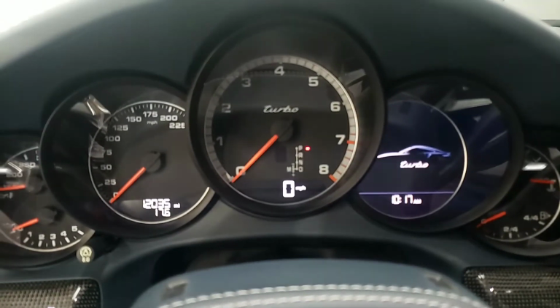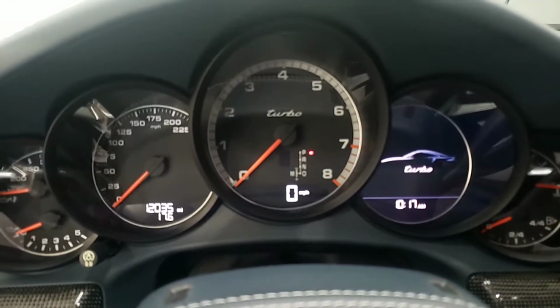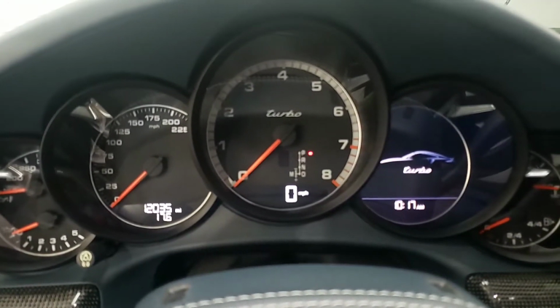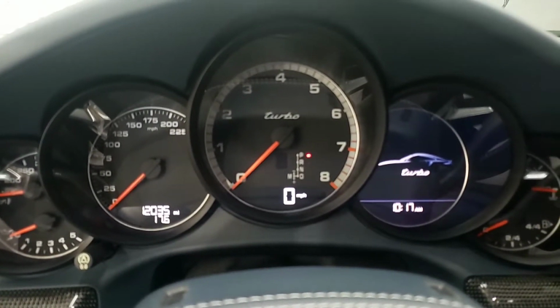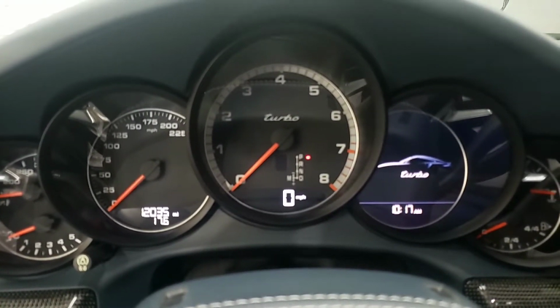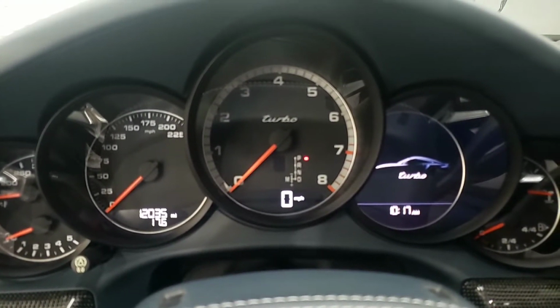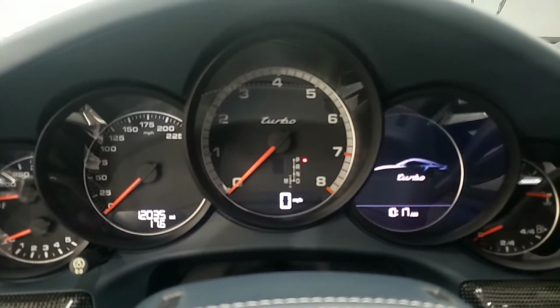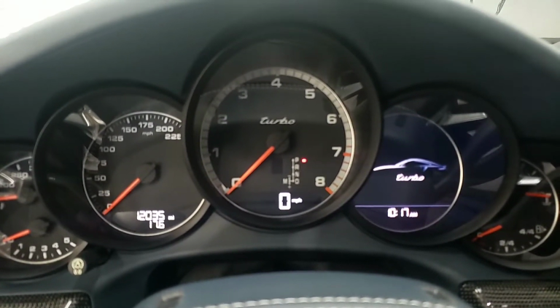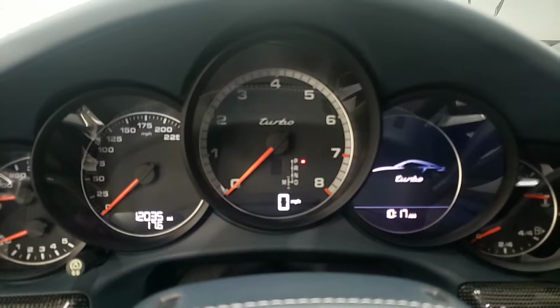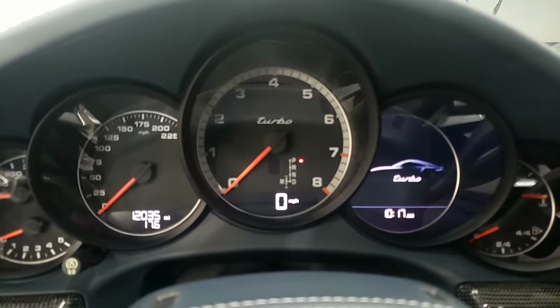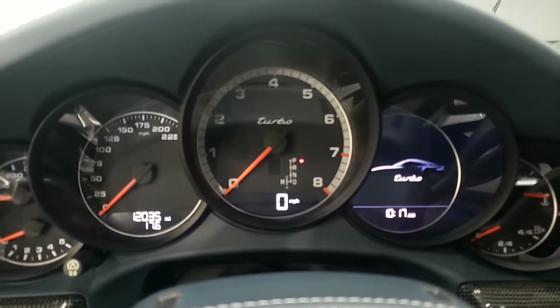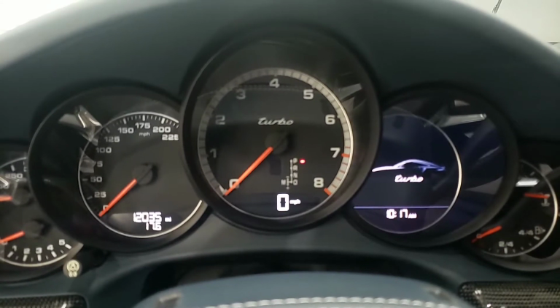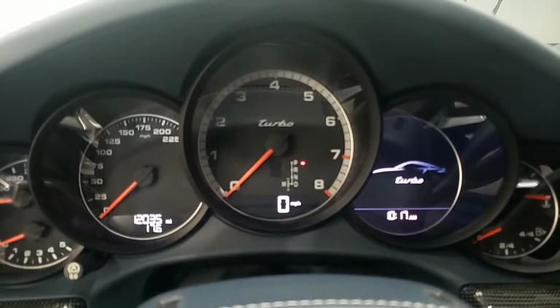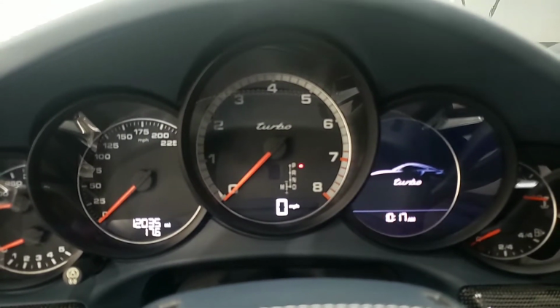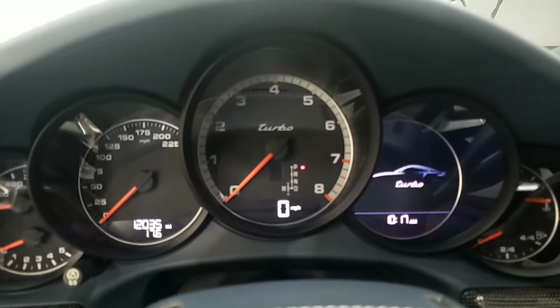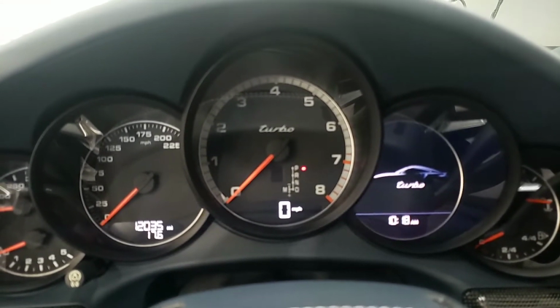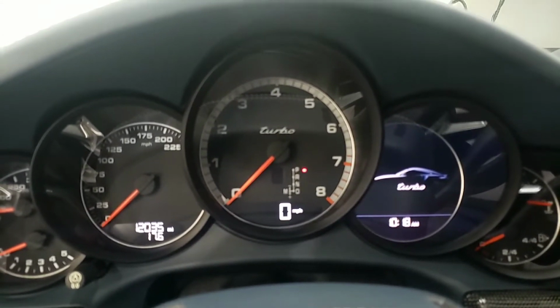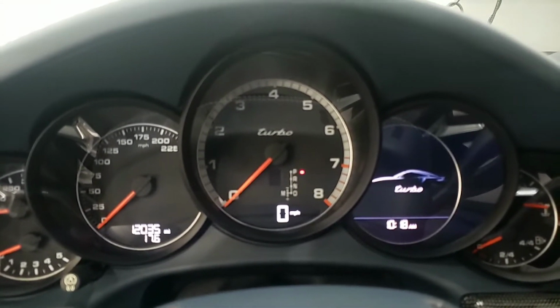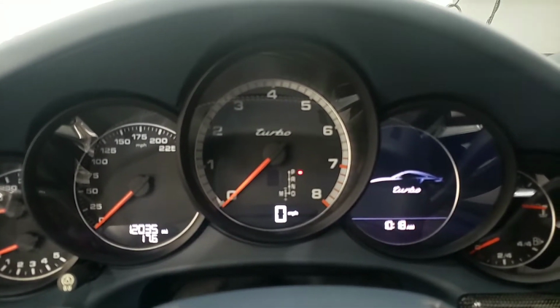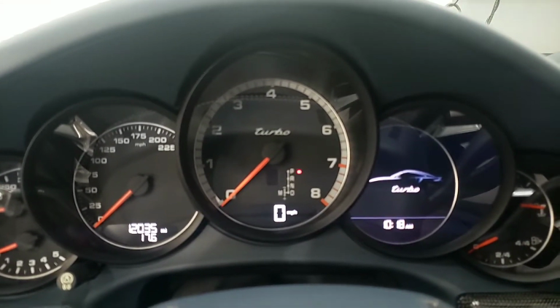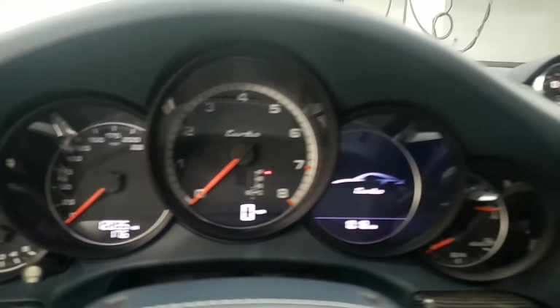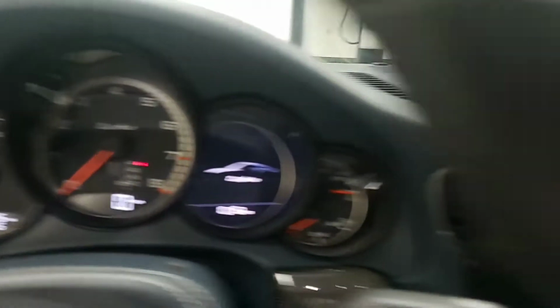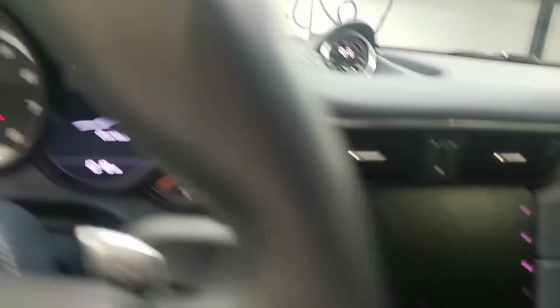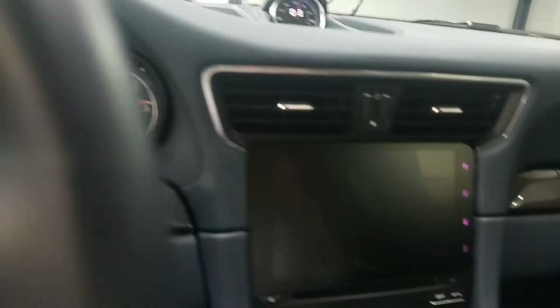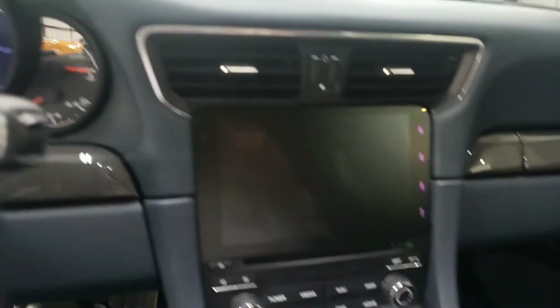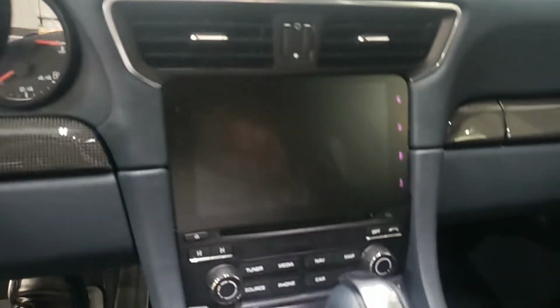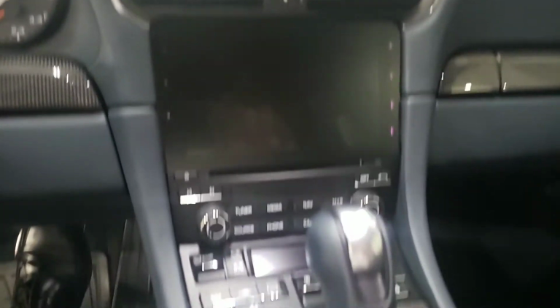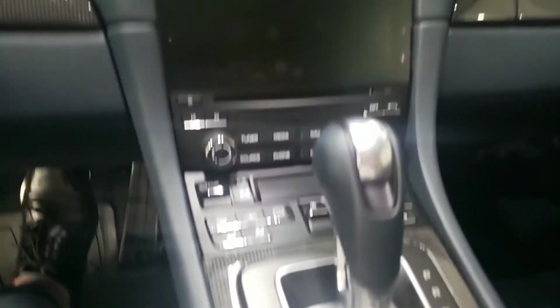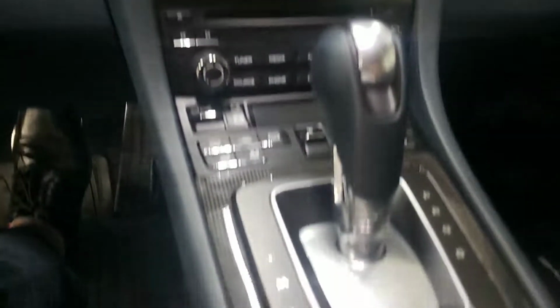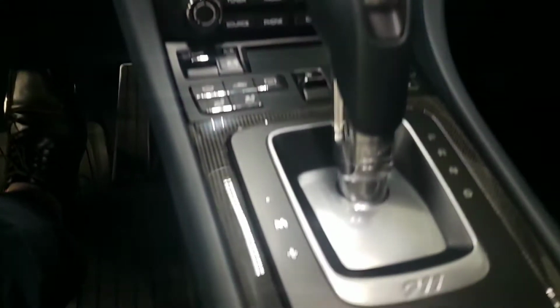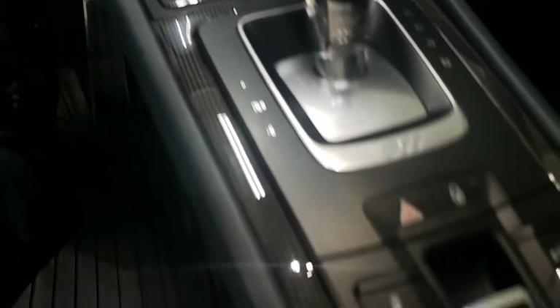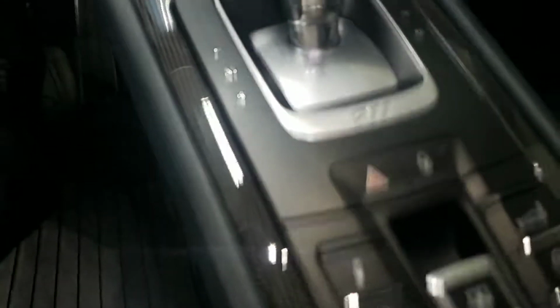Good morning, this is Rick at H. Craig Lux with the 2017 Porsche 911 Turbo in graphite blue, trimmed in carbon fiber as you can see.